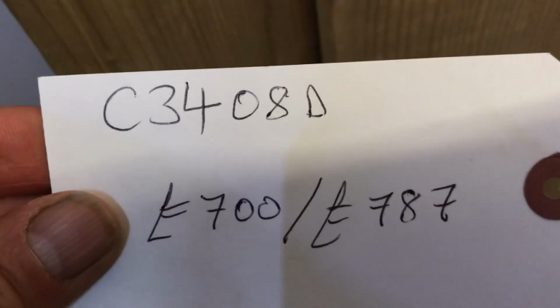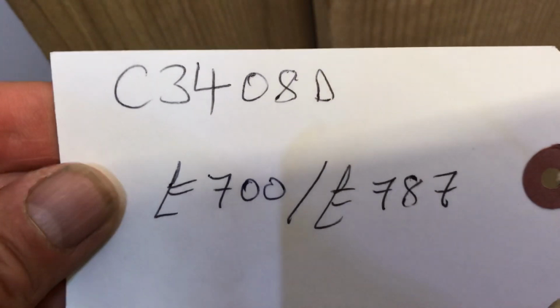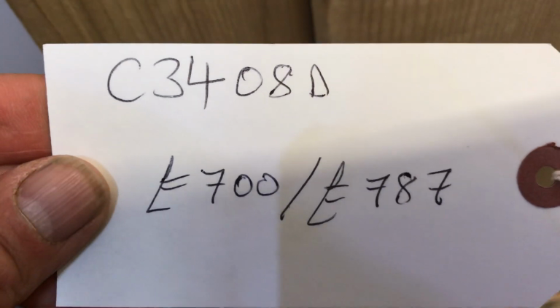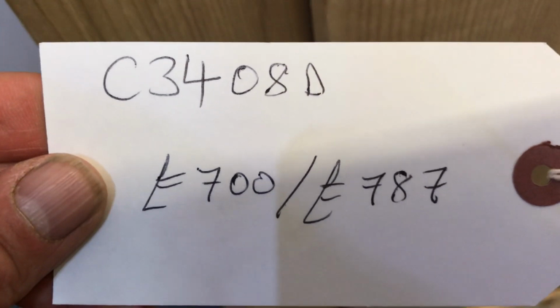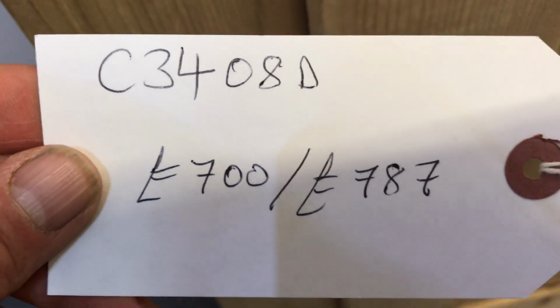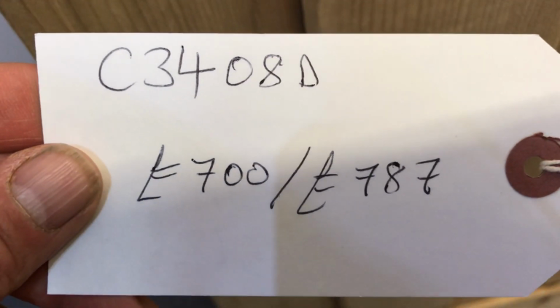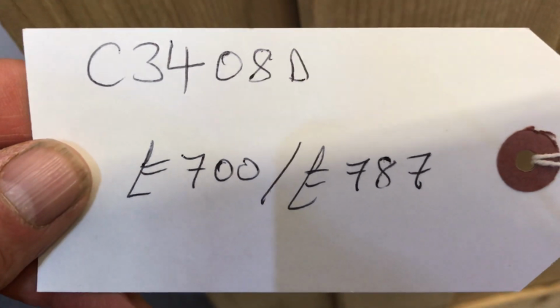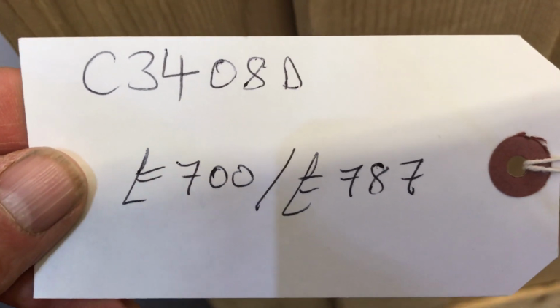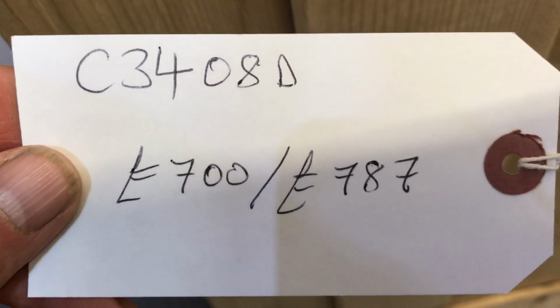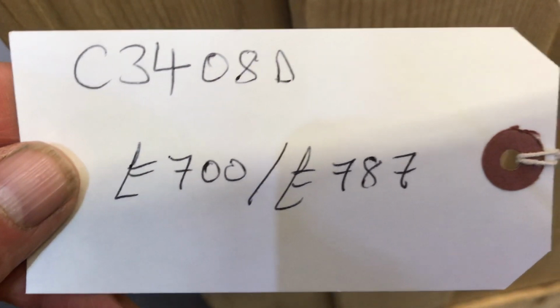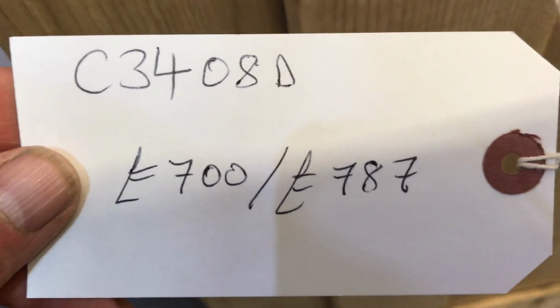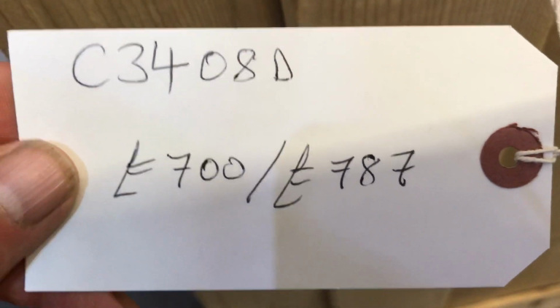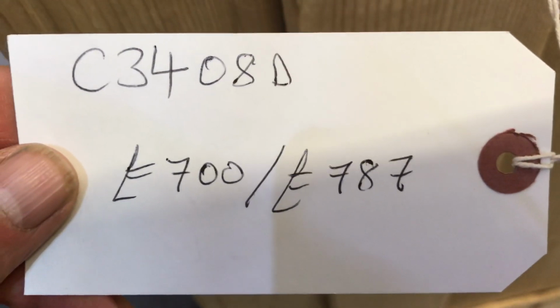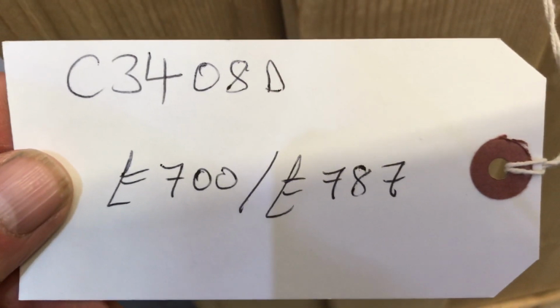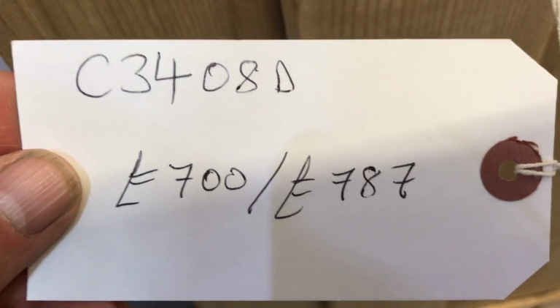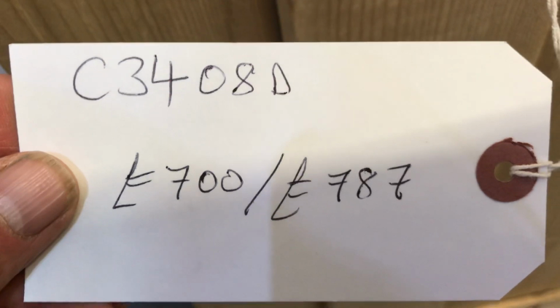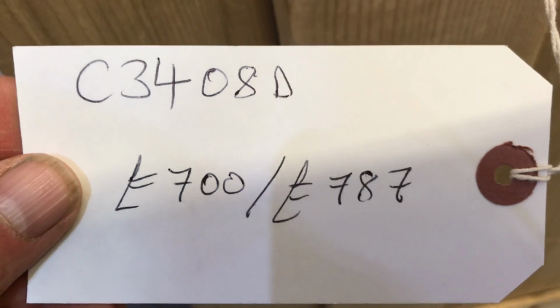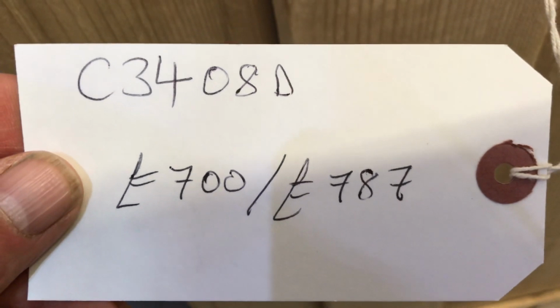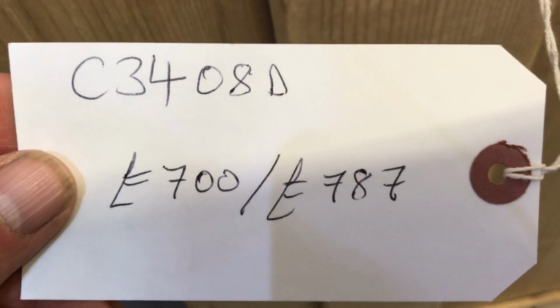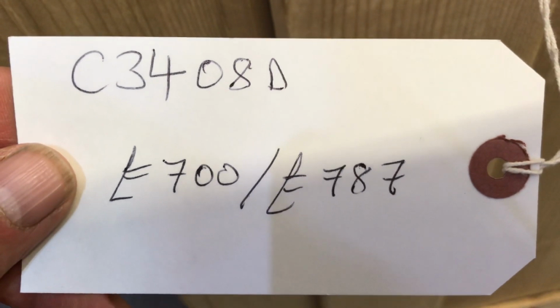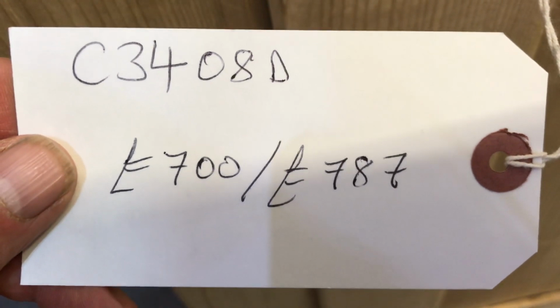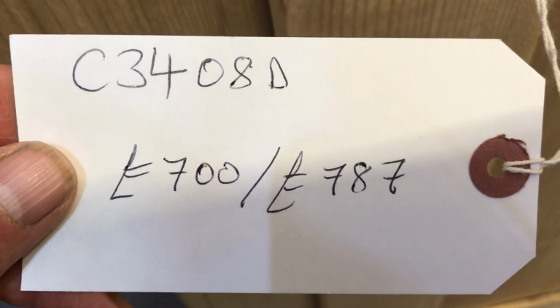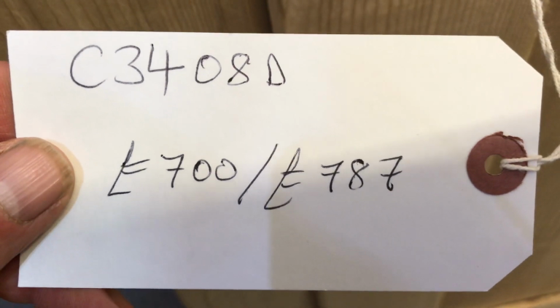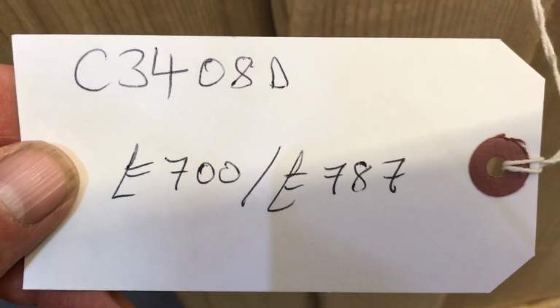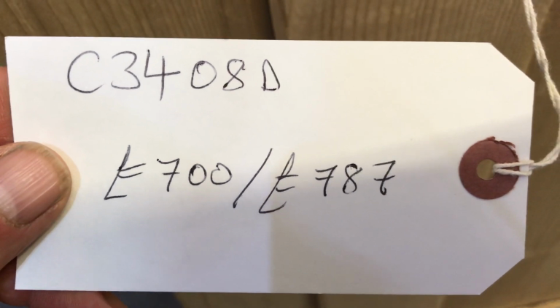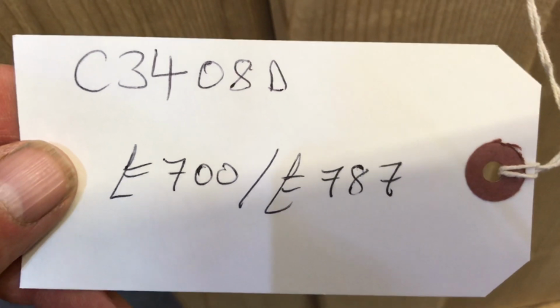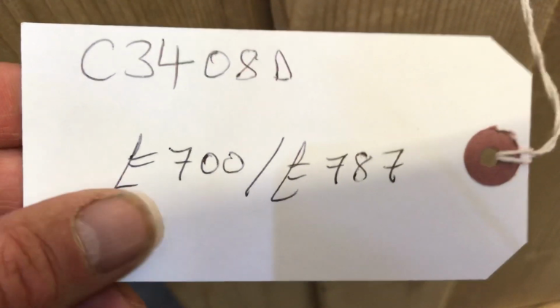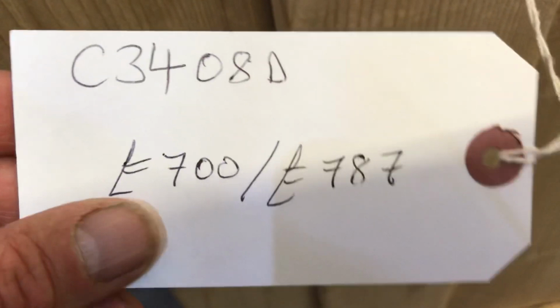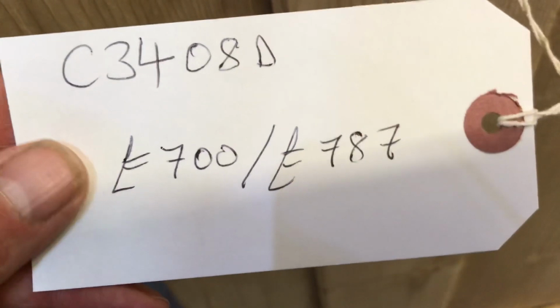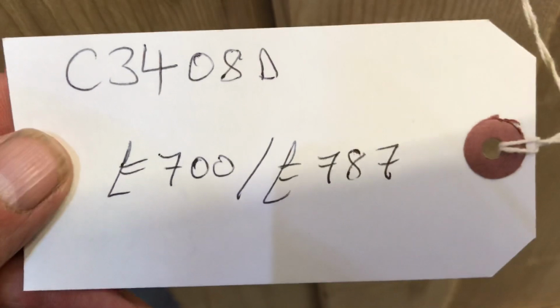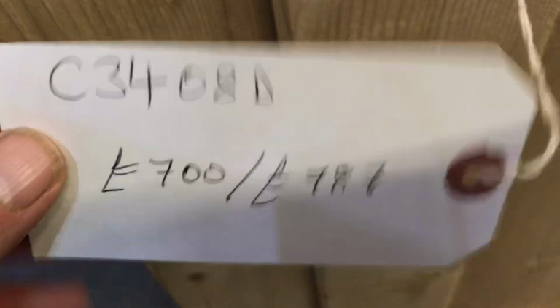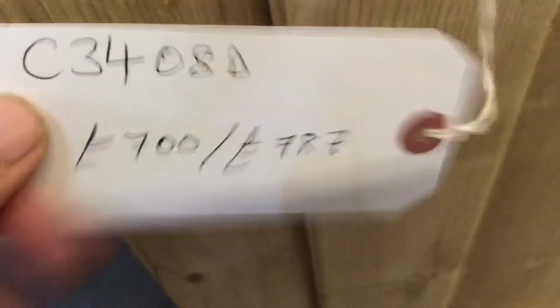Code number C3408D. The price is £700 as it is. It'll be £787 if you'd like me to wax it for you. Both prices include the fitting of a hanging rail.